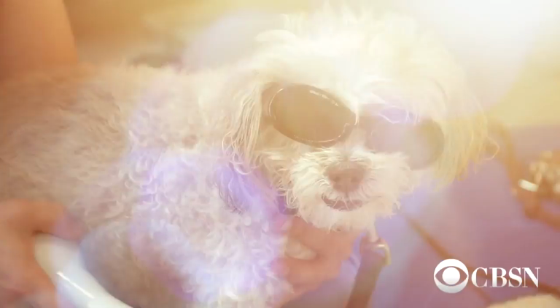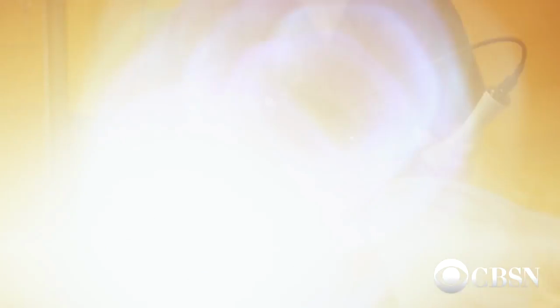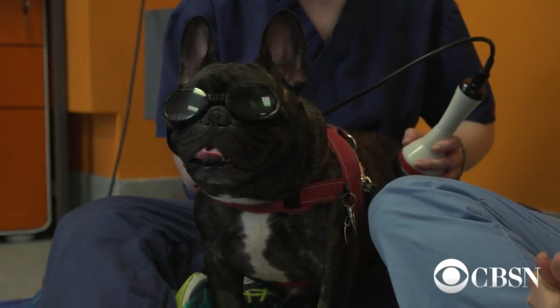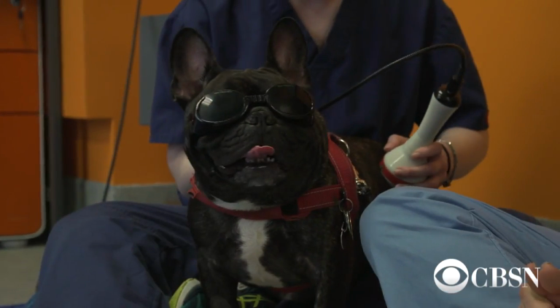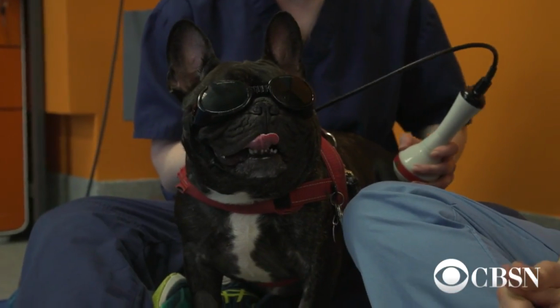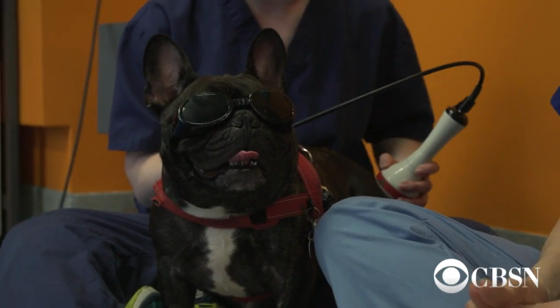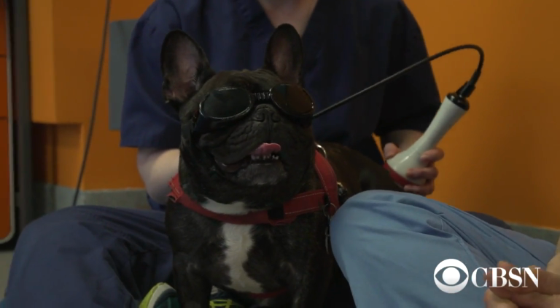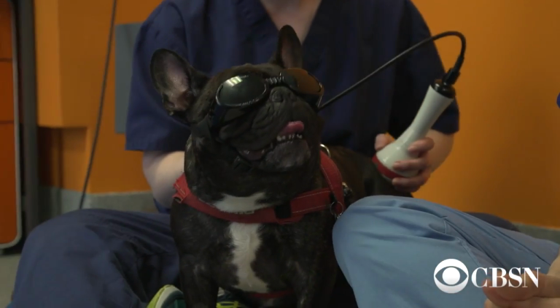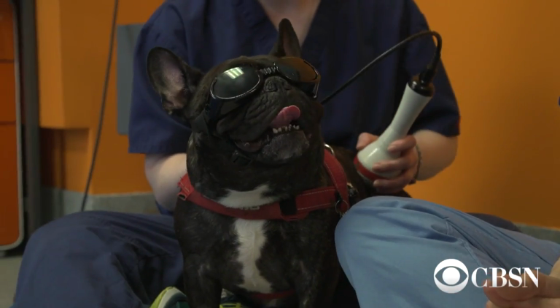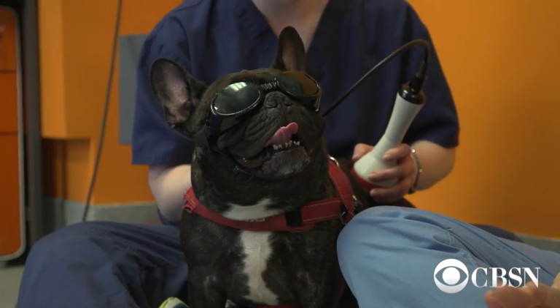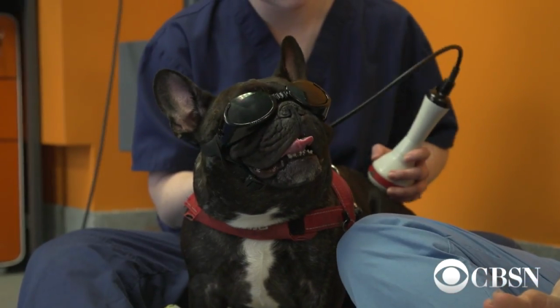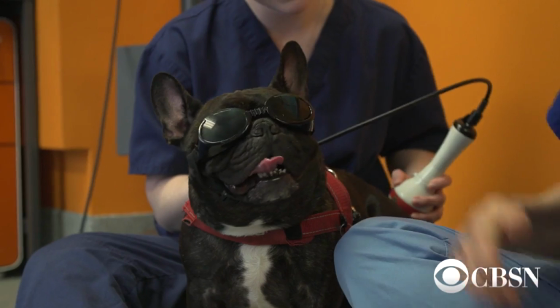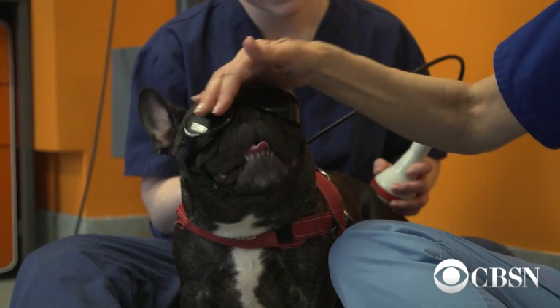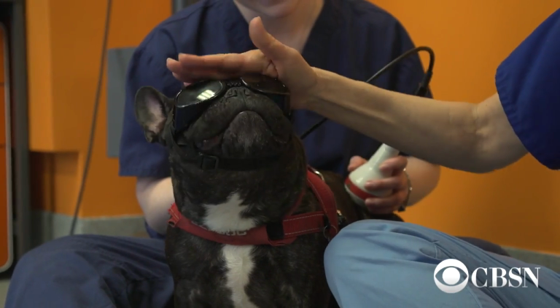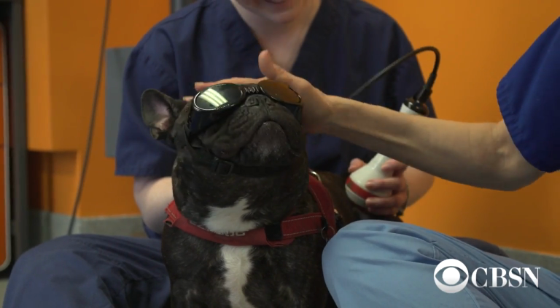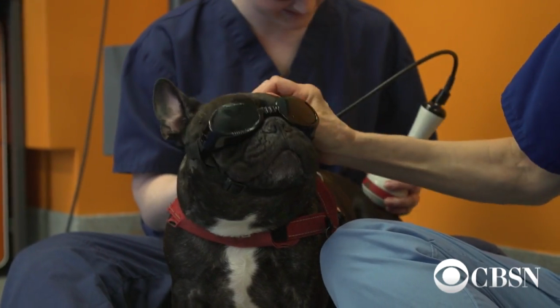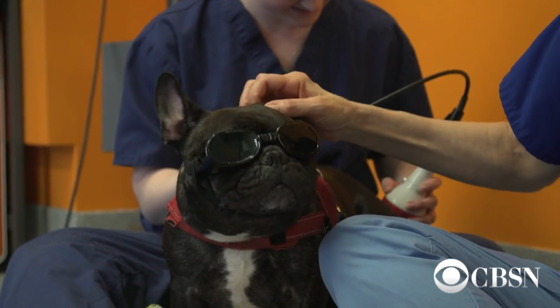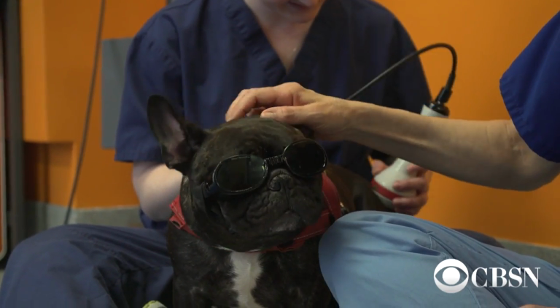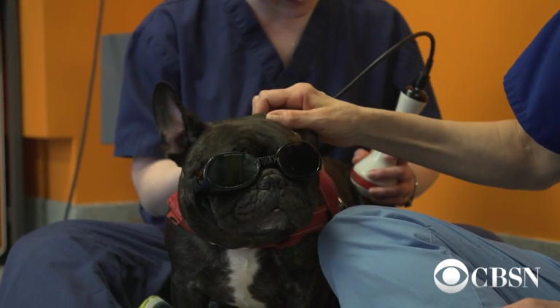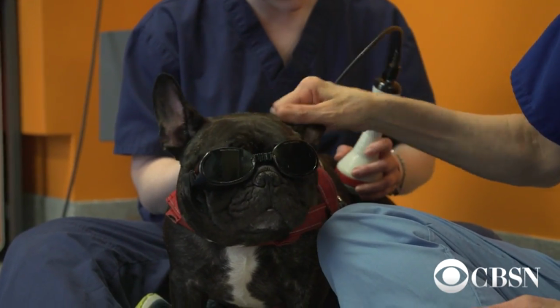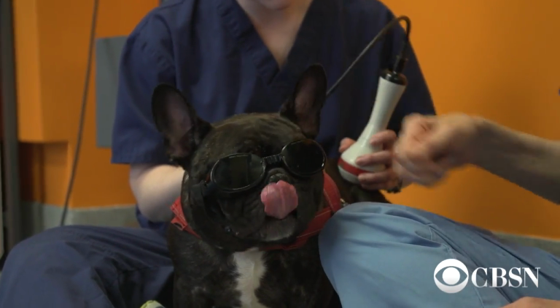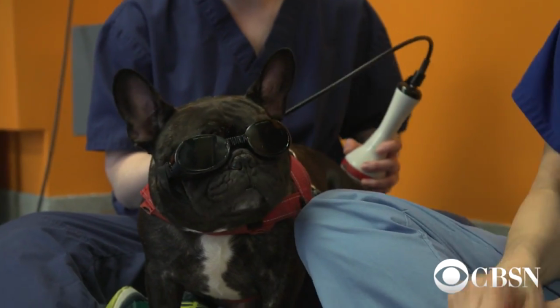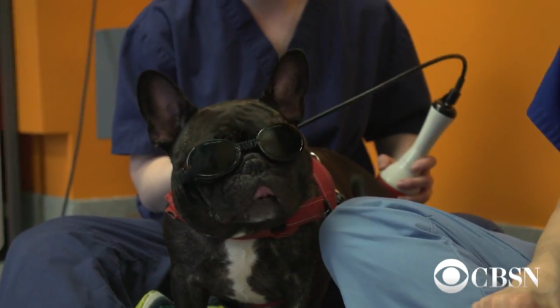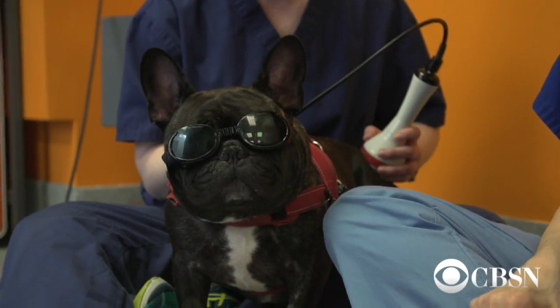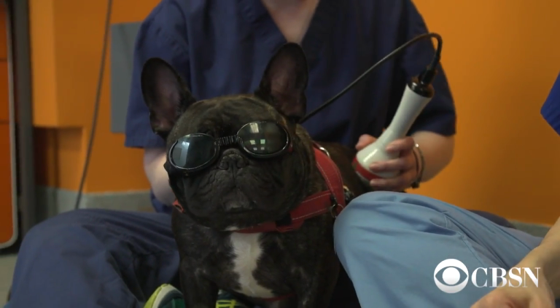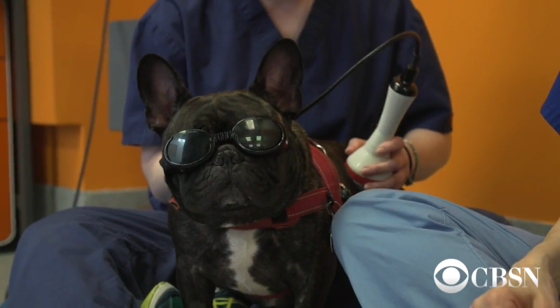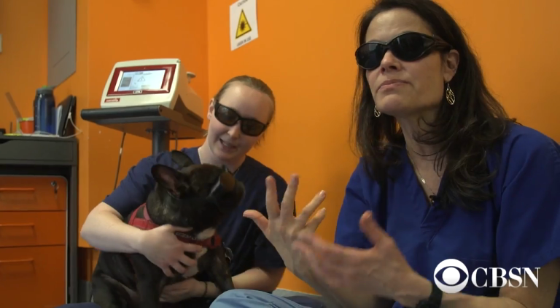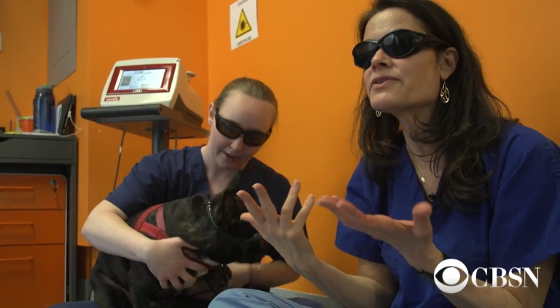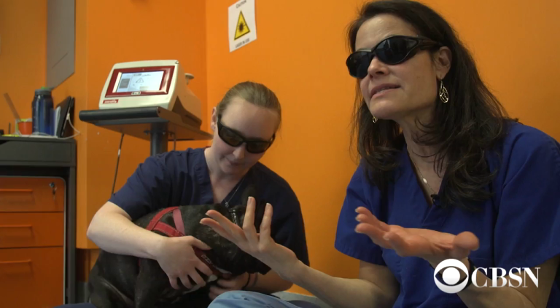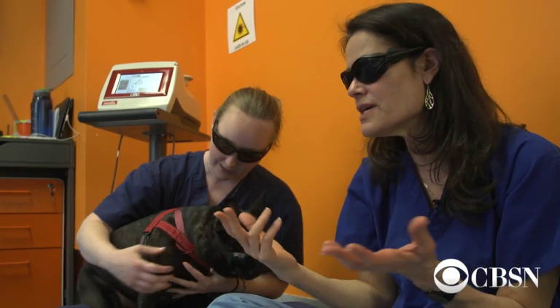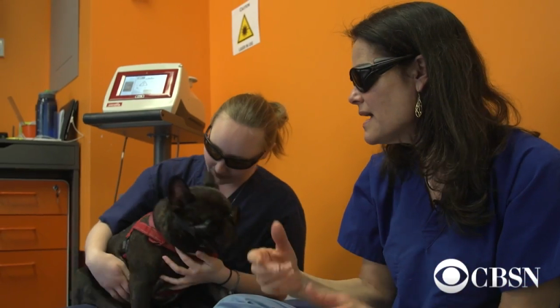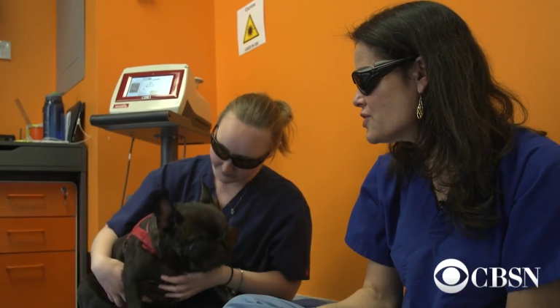So Bo is receiving laser treatment from Lisa. He has a central nervous system issue in his brain, so he can't have surgery because we don't want to put him under anesthesia.